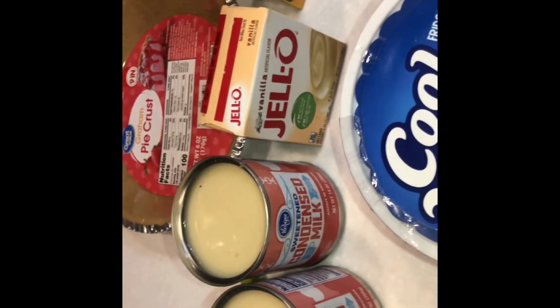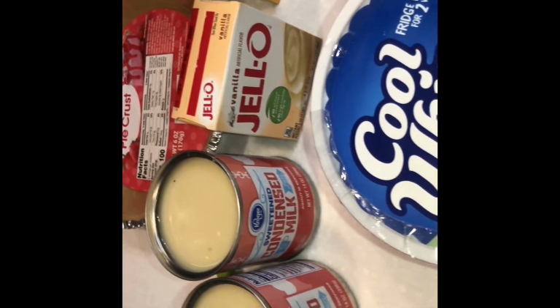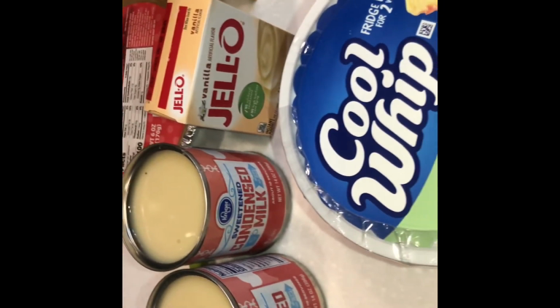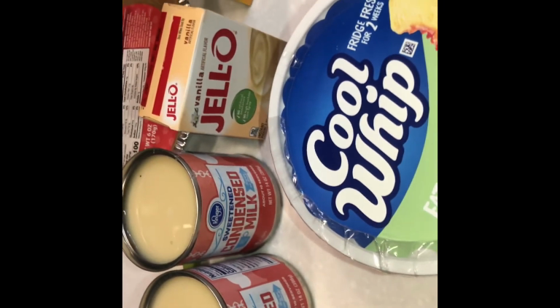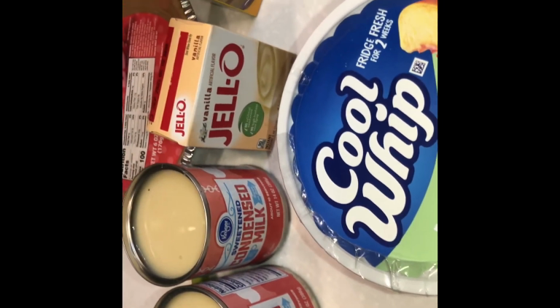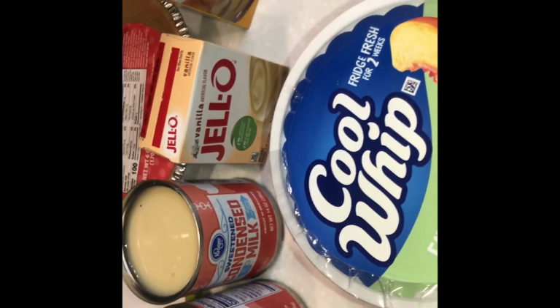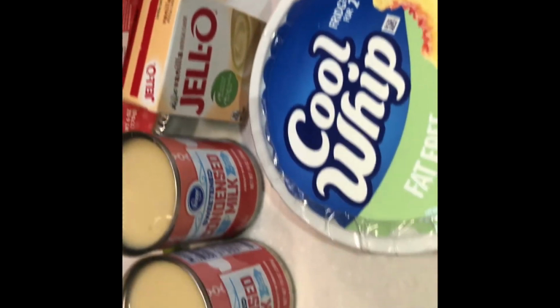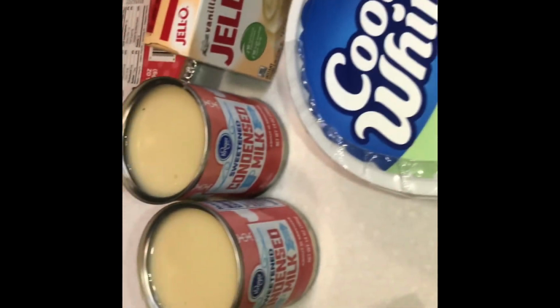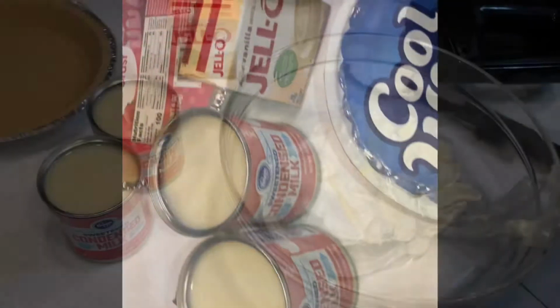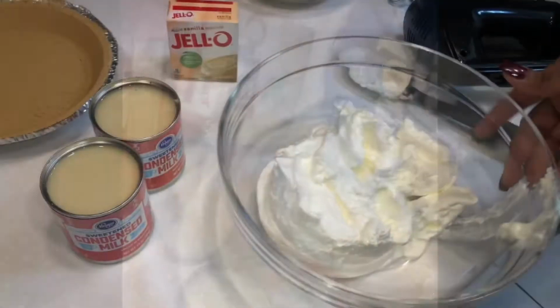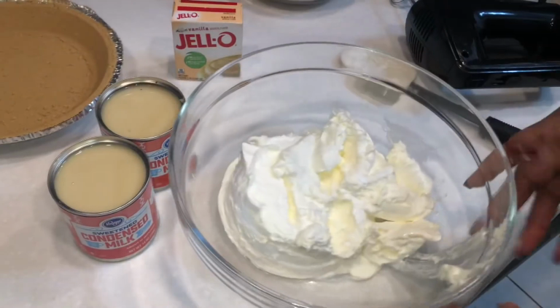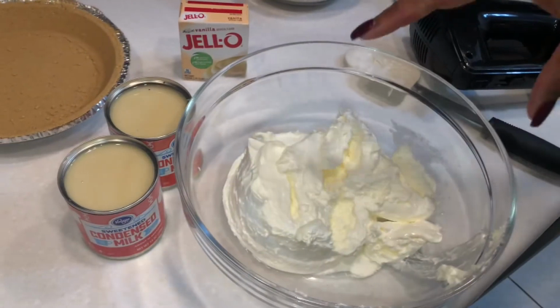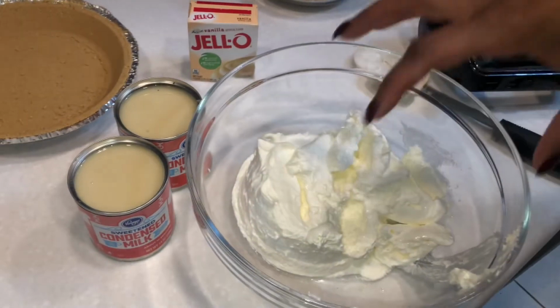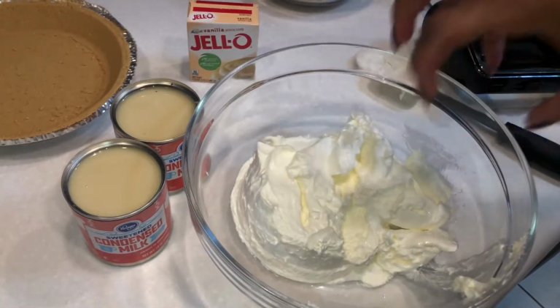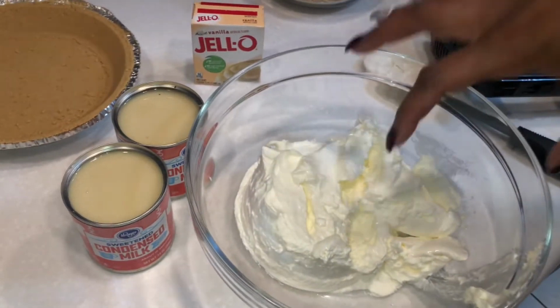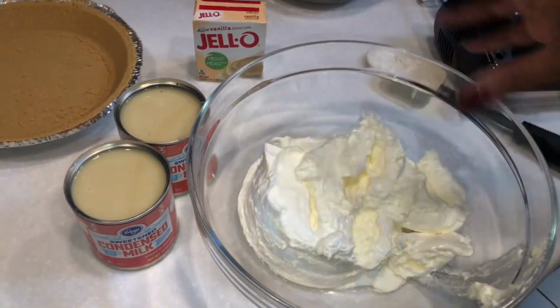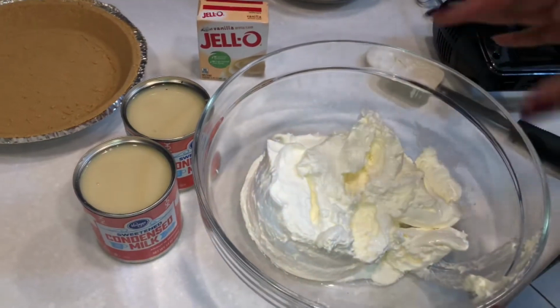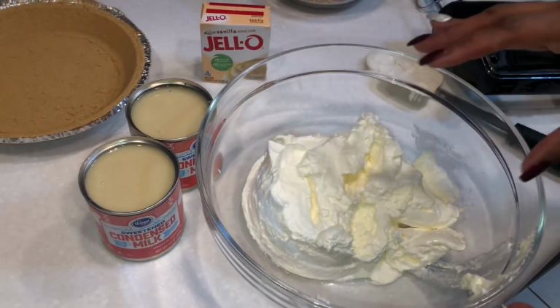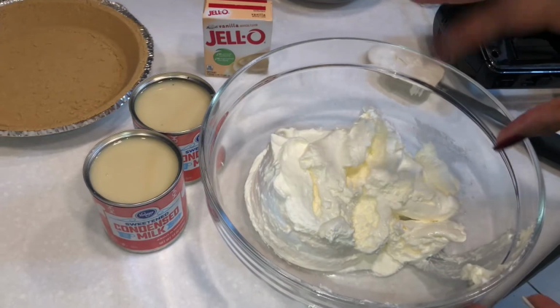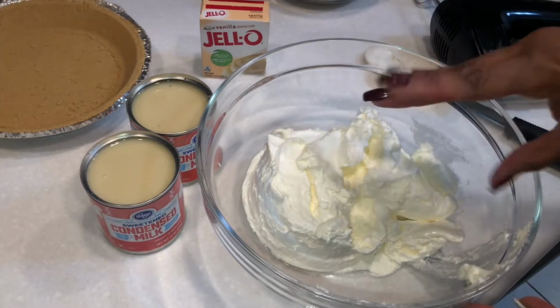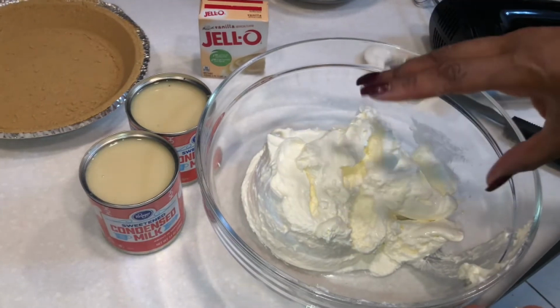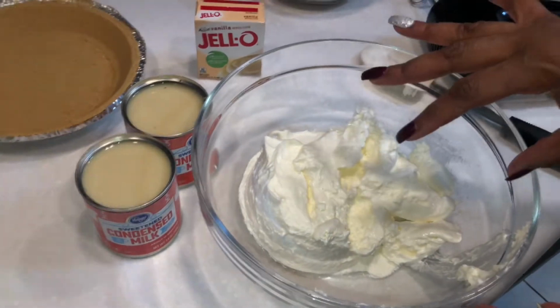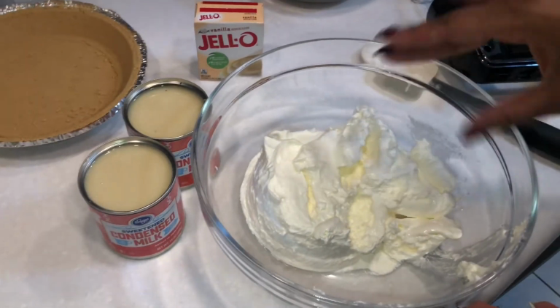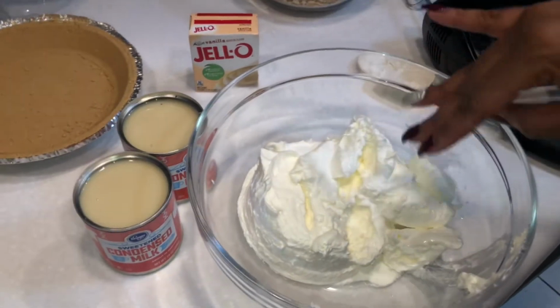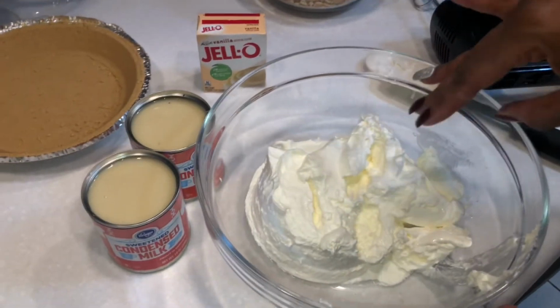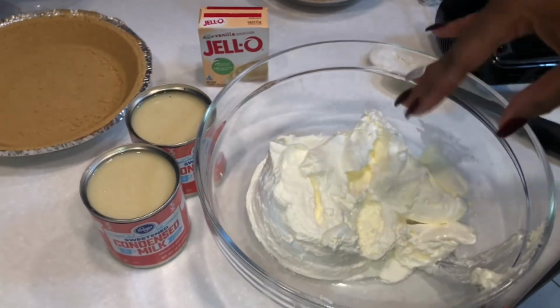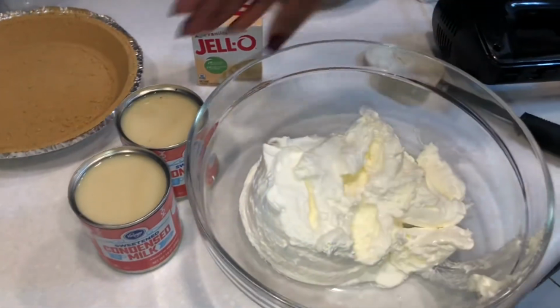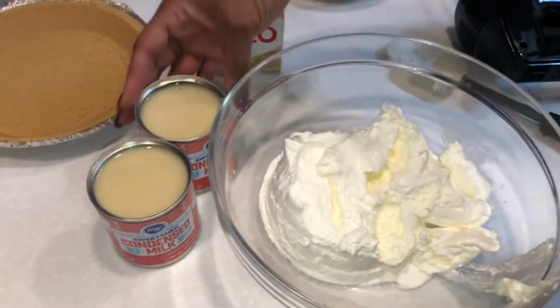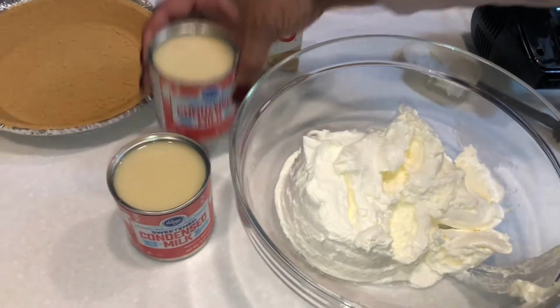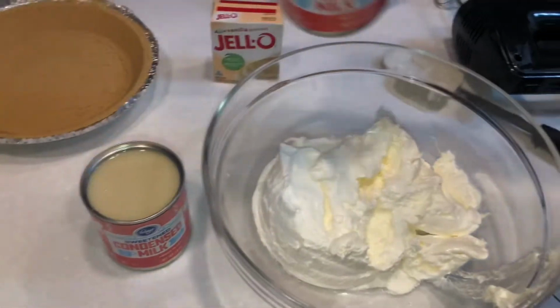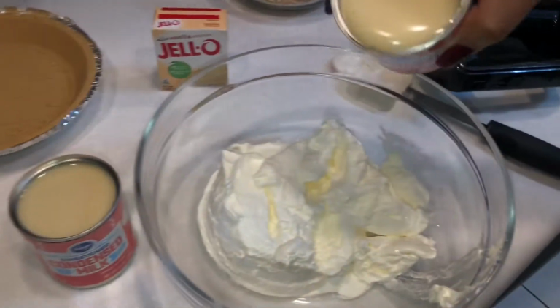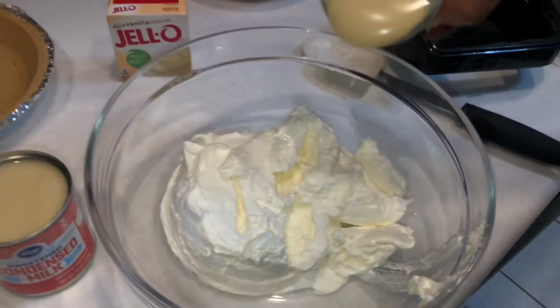This is an easy recipe; it doesn't take long. I have my tube of whipped cream — I put just a little bit more whipped cream, so almost two and a half. Let's go ahead and get started.